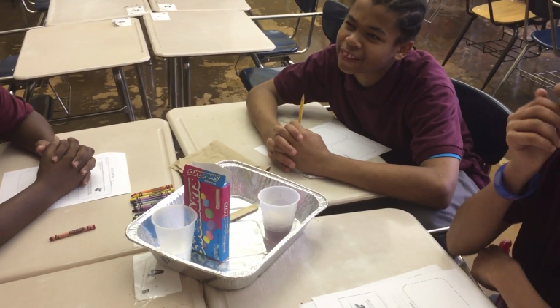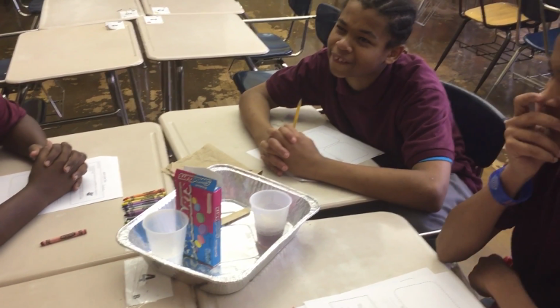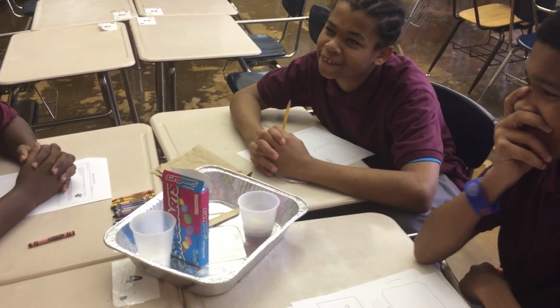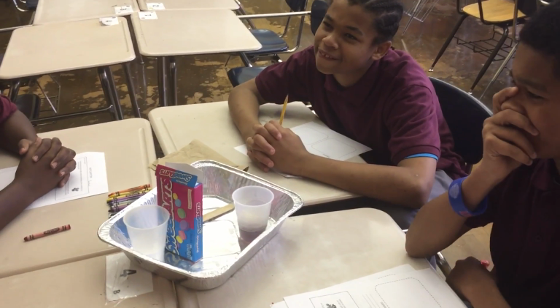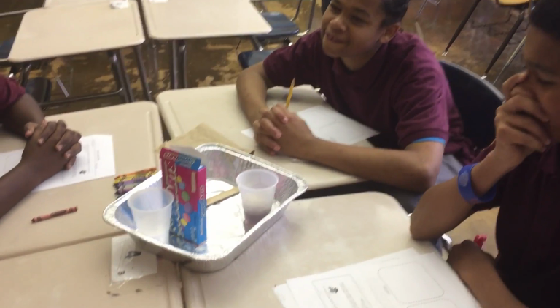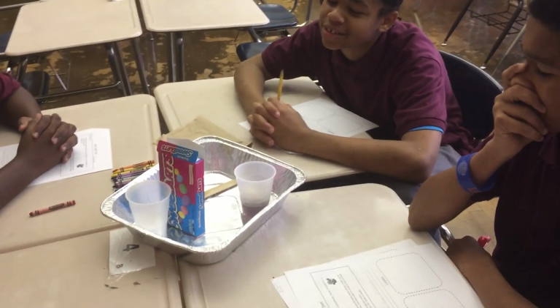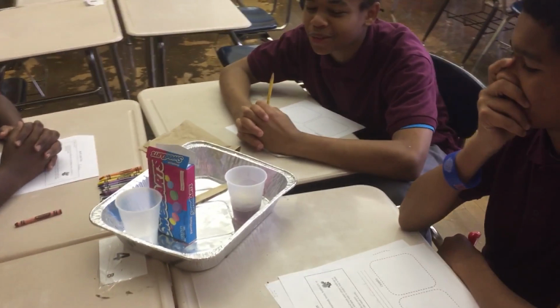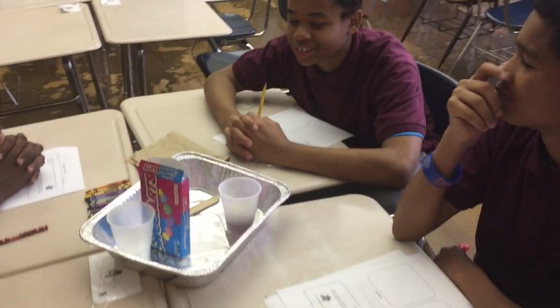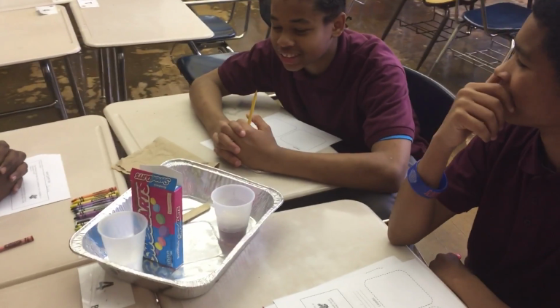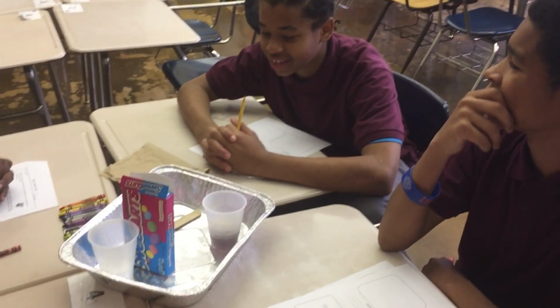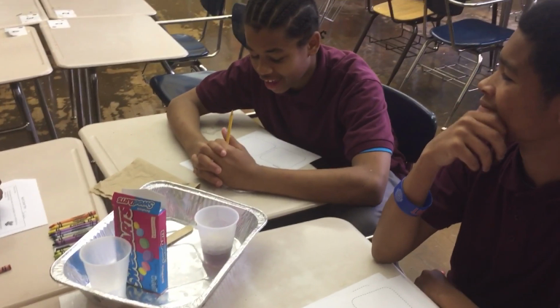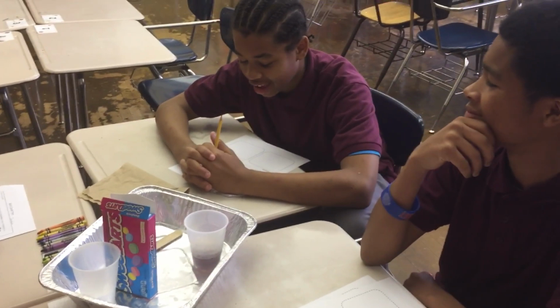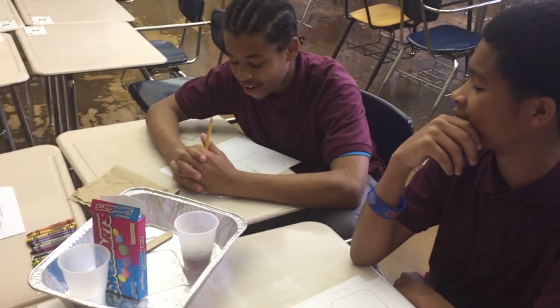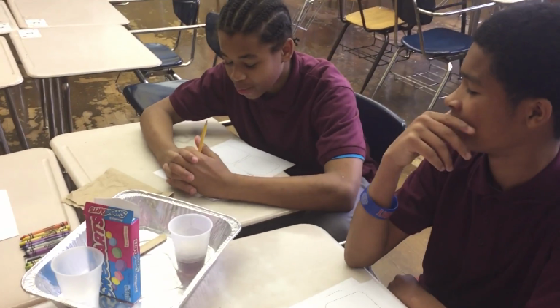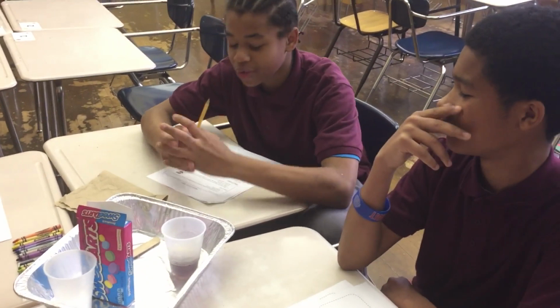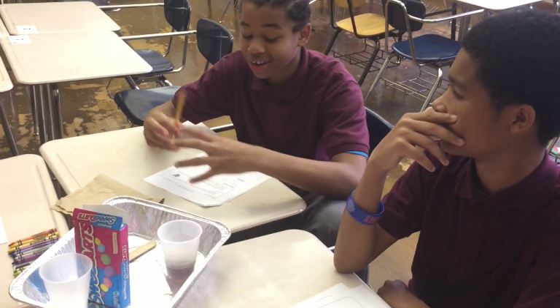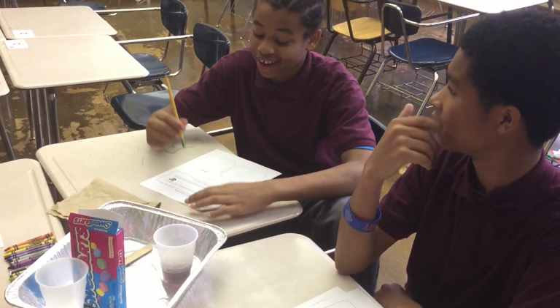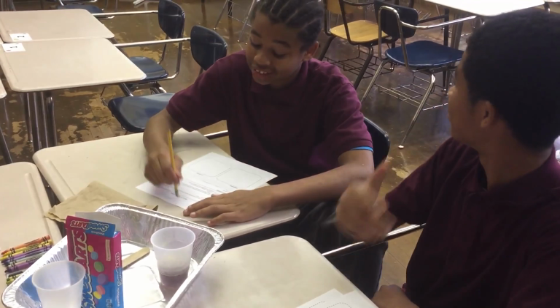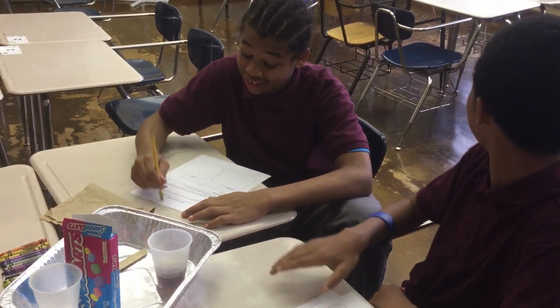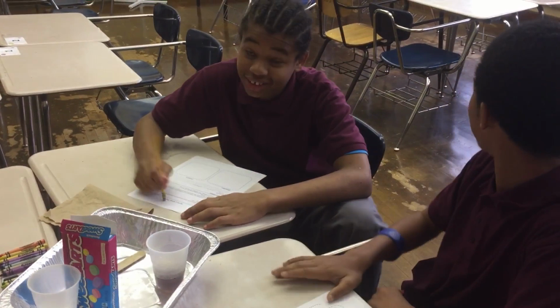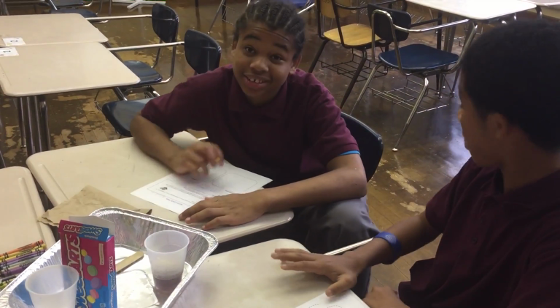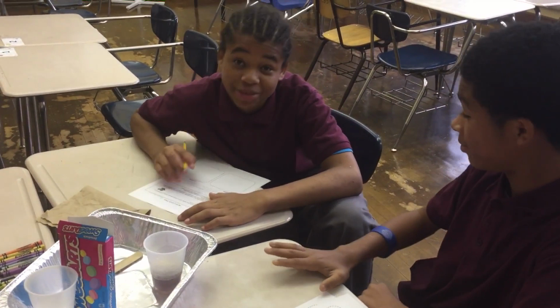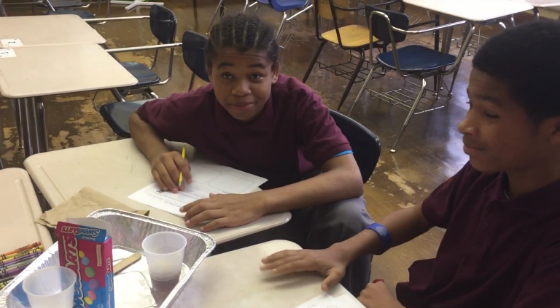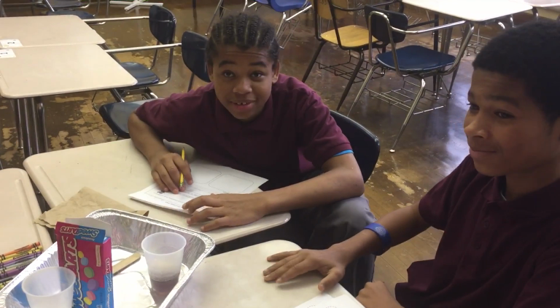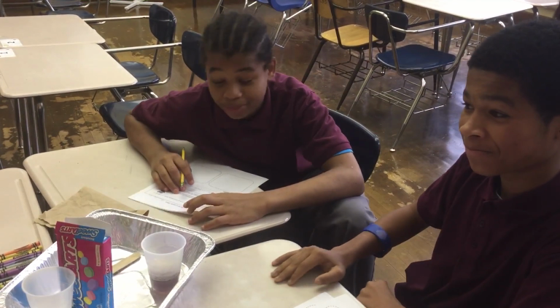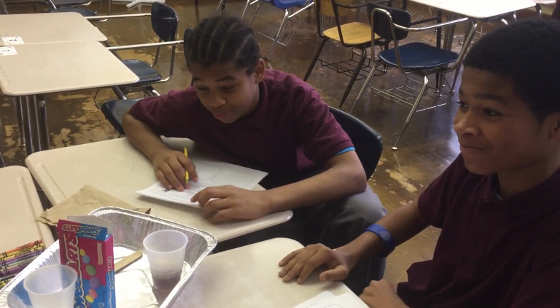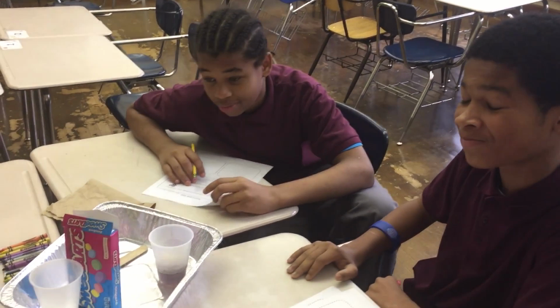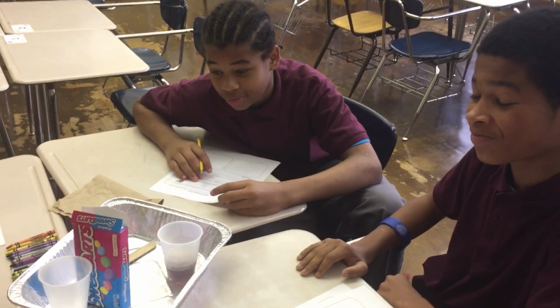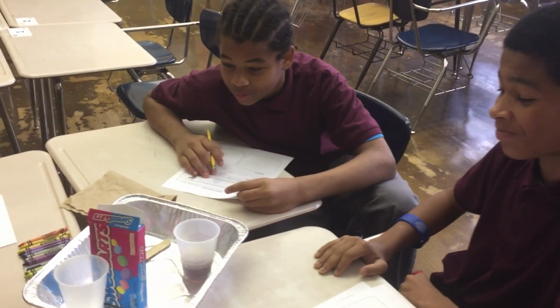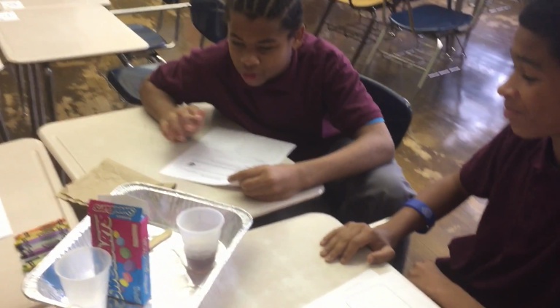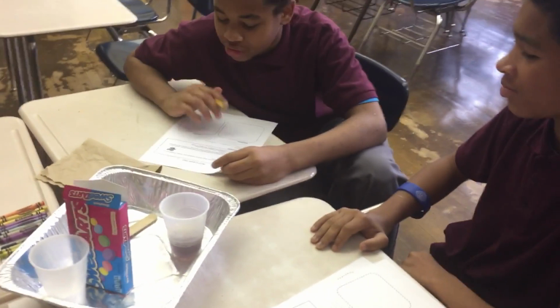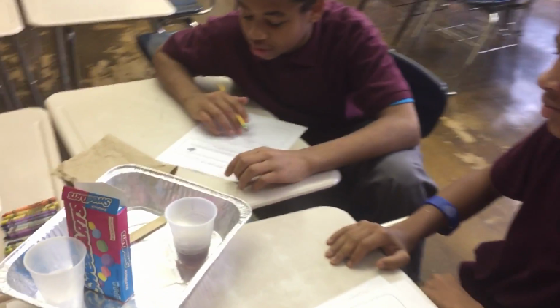So what are you all doing over here? We're testing that — we're doing an acid candy test. Okay, what candy do you have? Sweet Tarts.